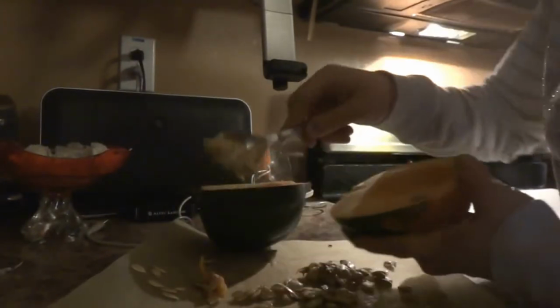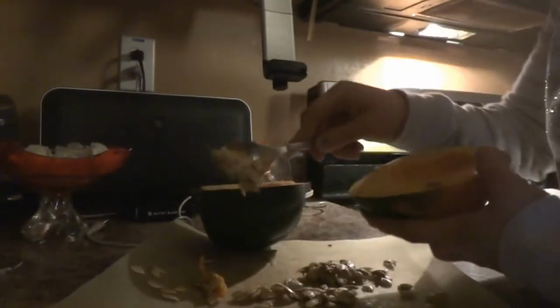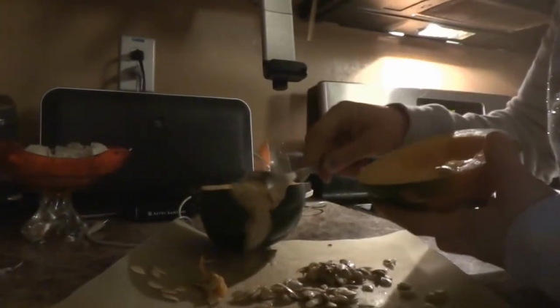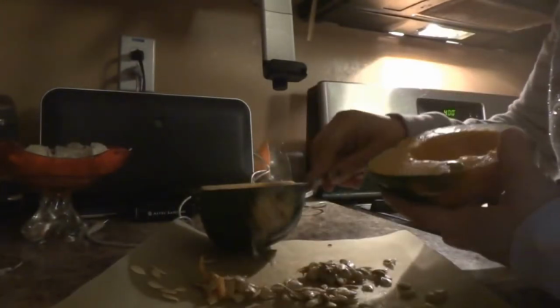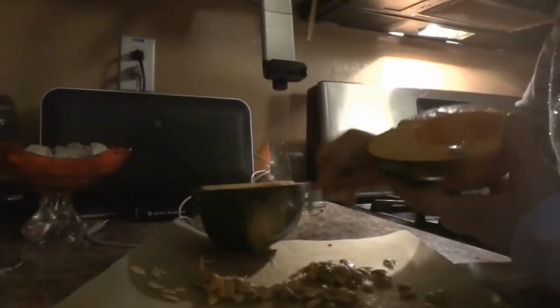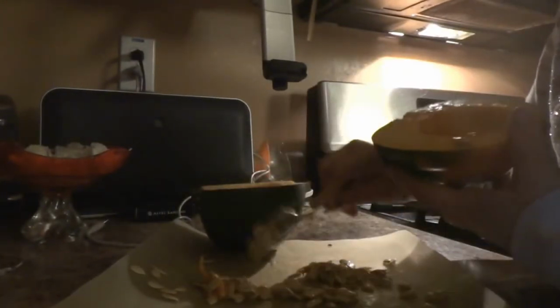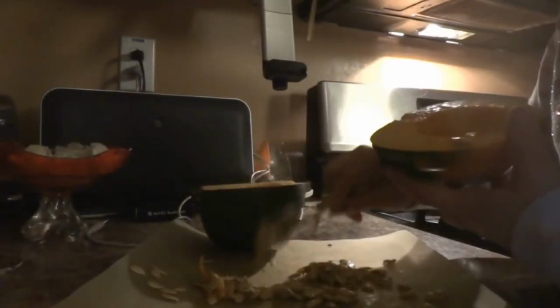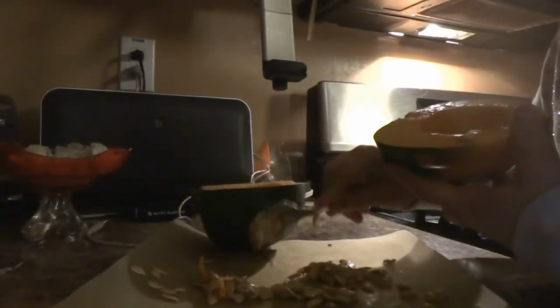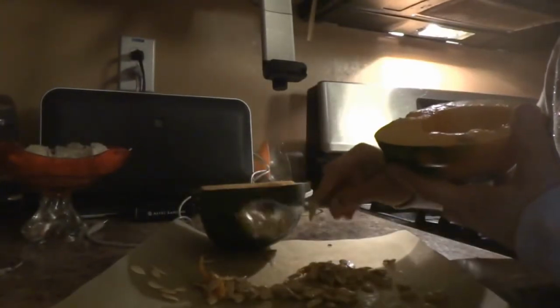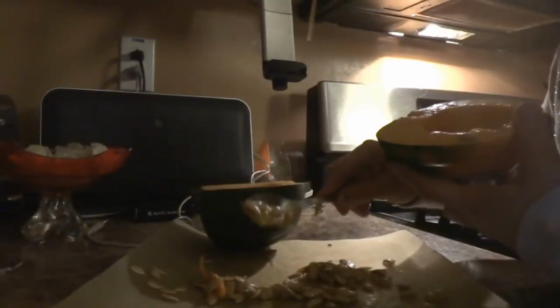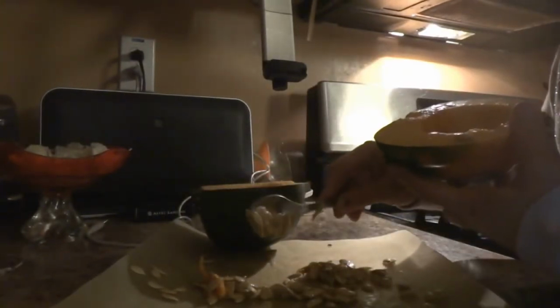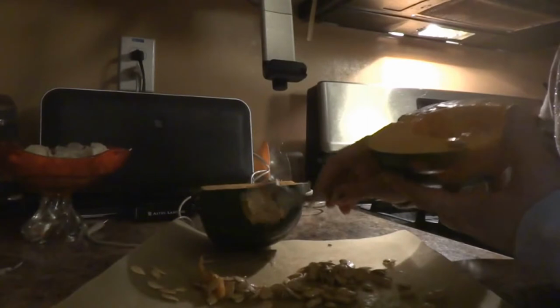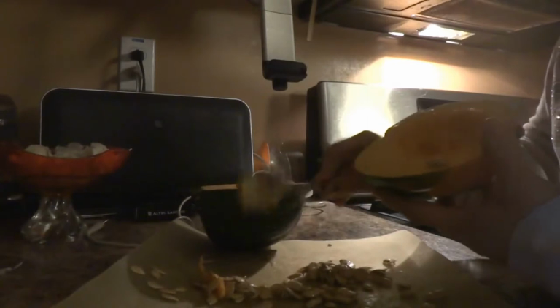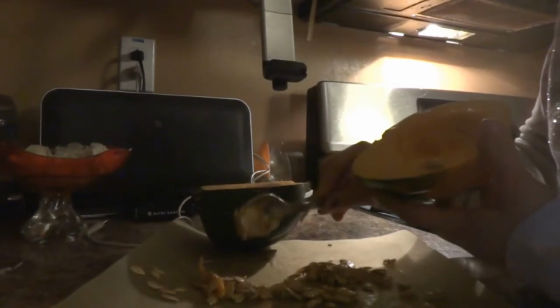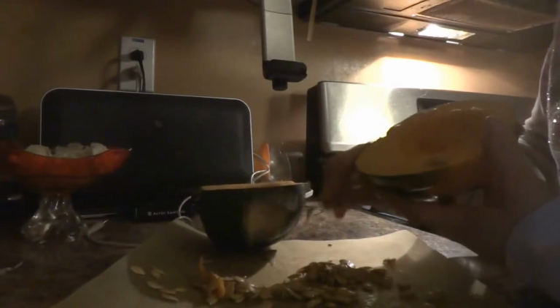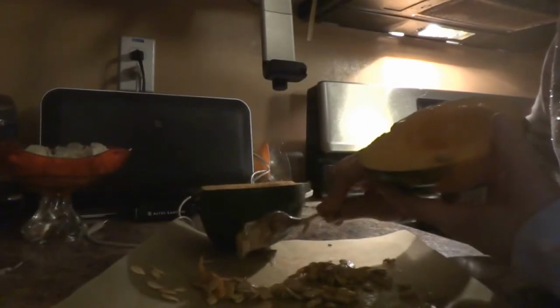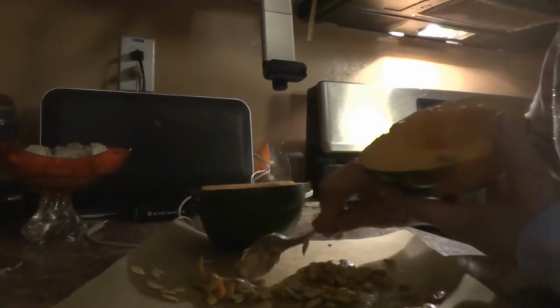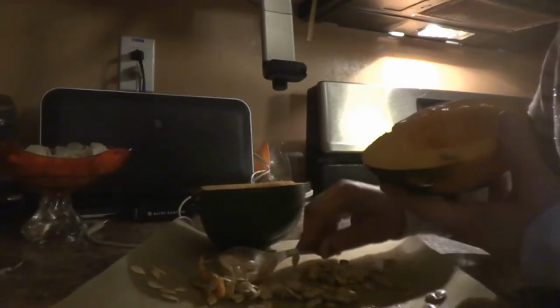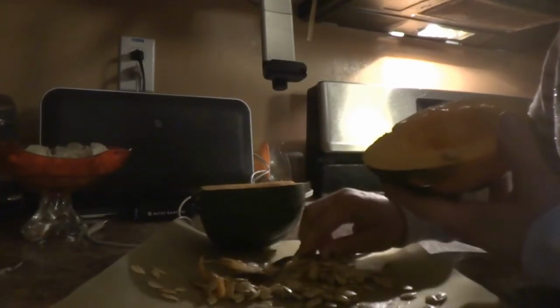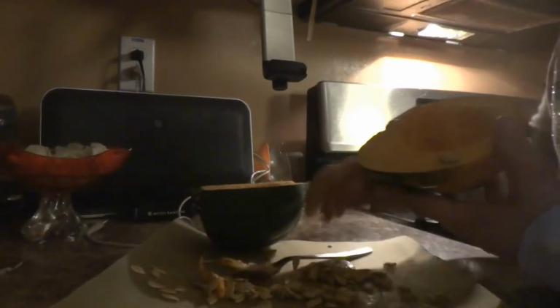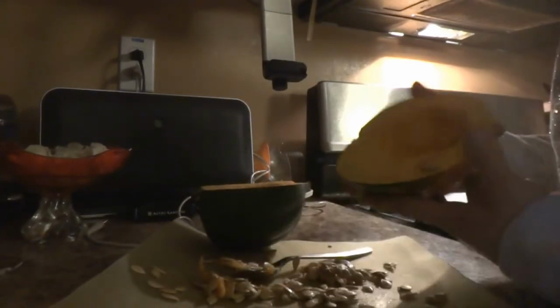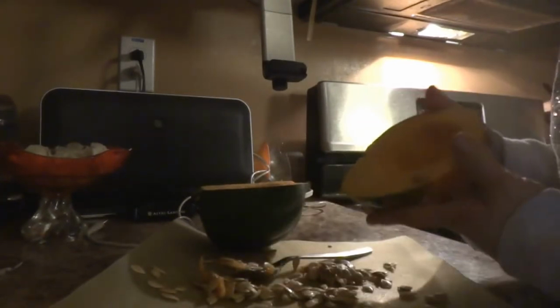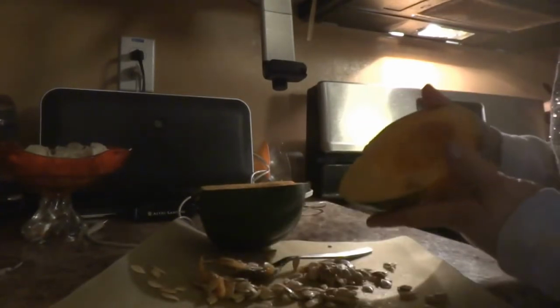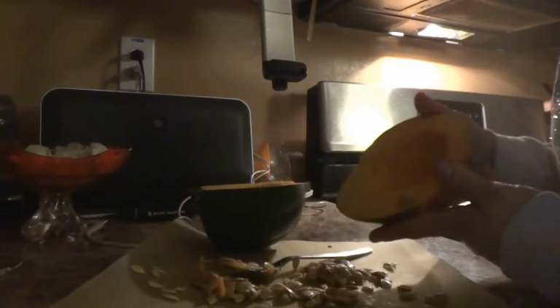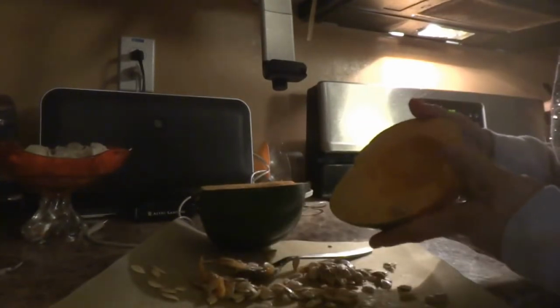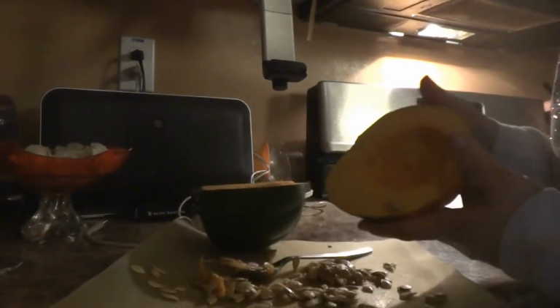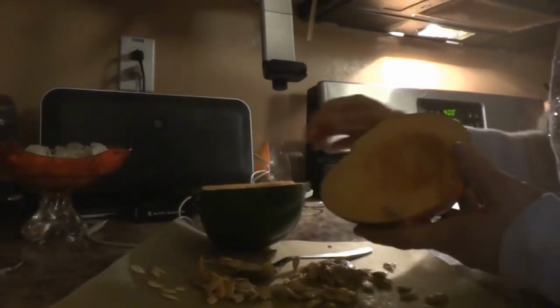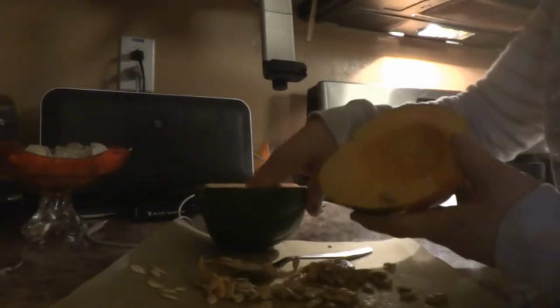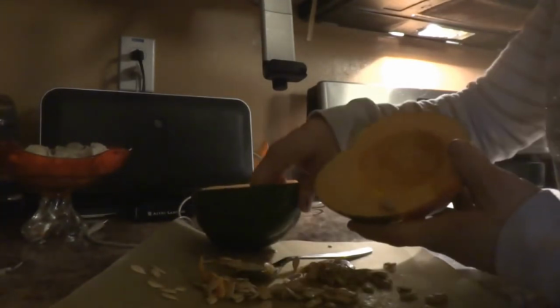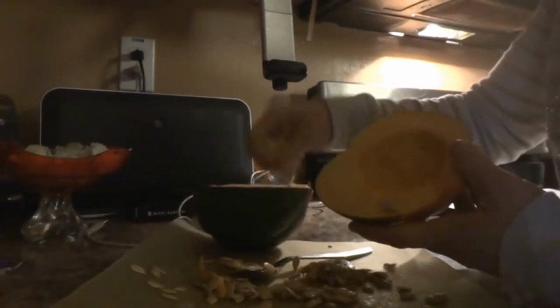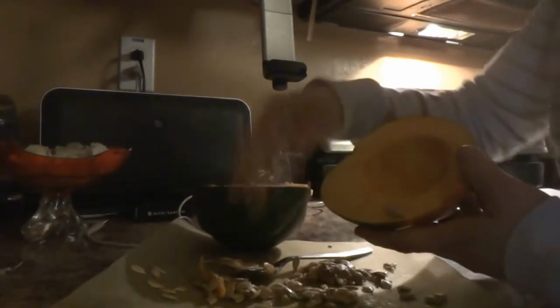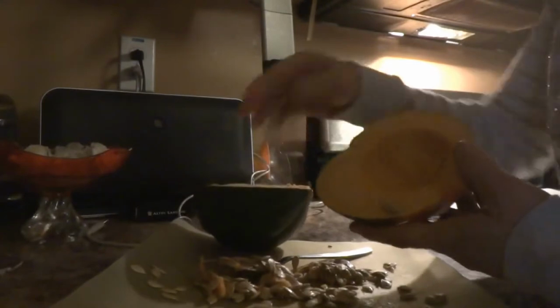These seeds can actually be roasted for about 20 minutes at a temperature of 170 degrees, just like pumpkin seeds.